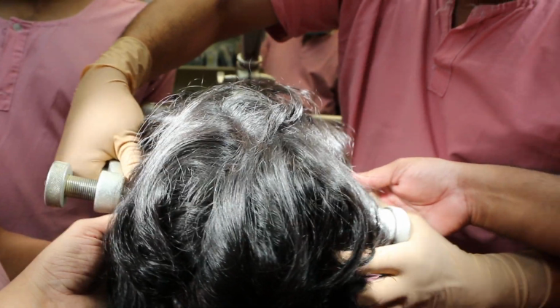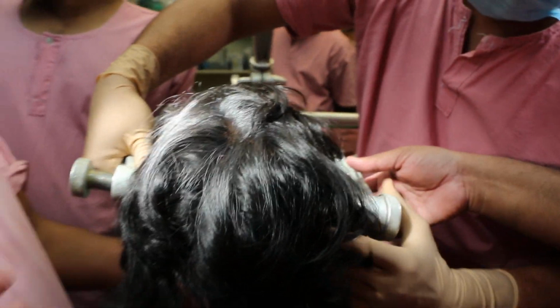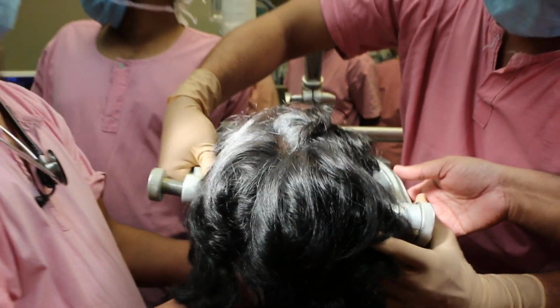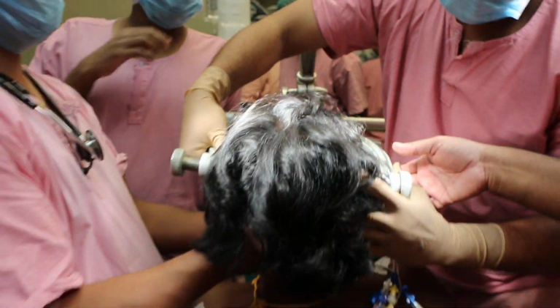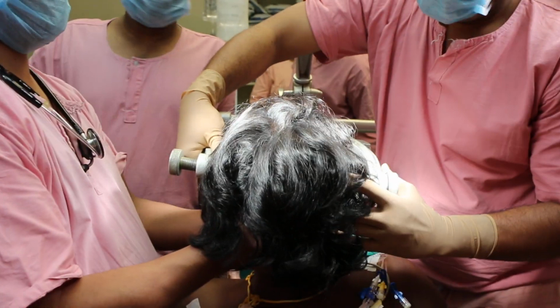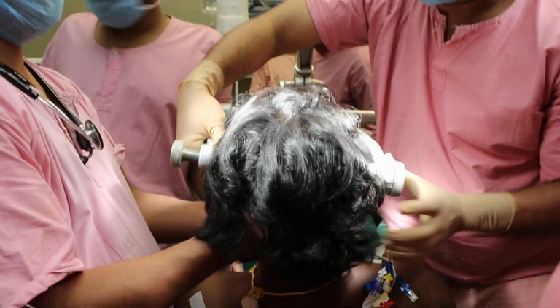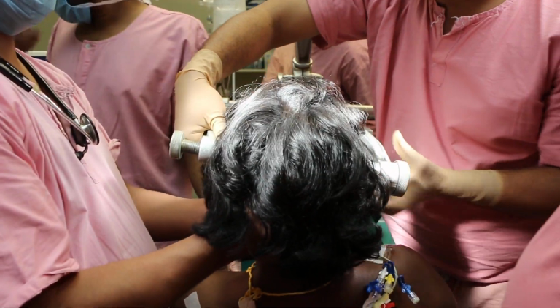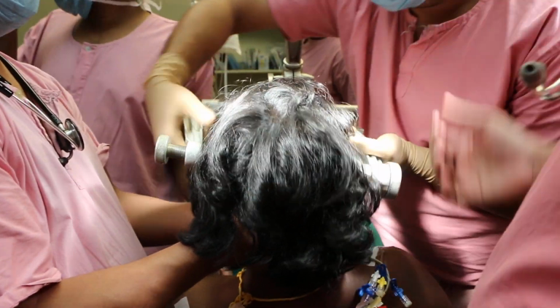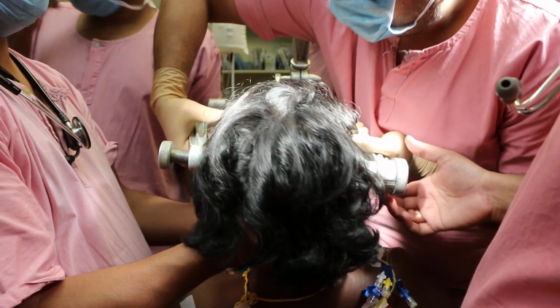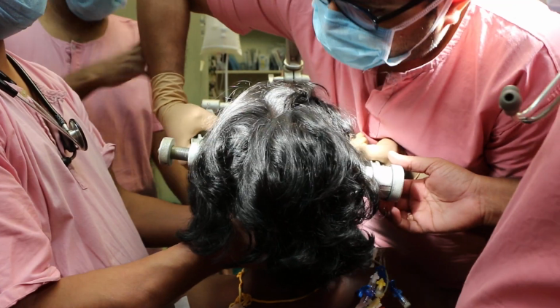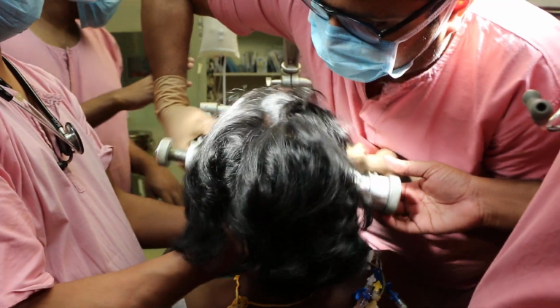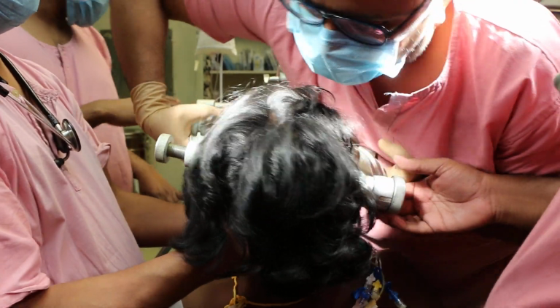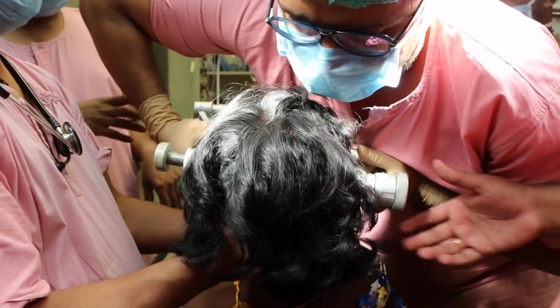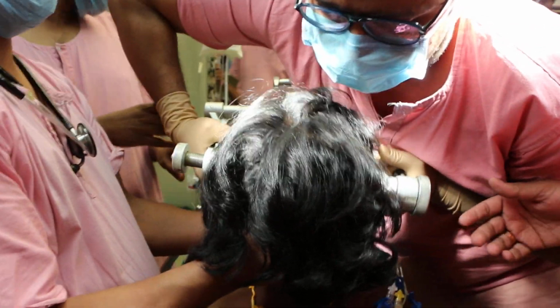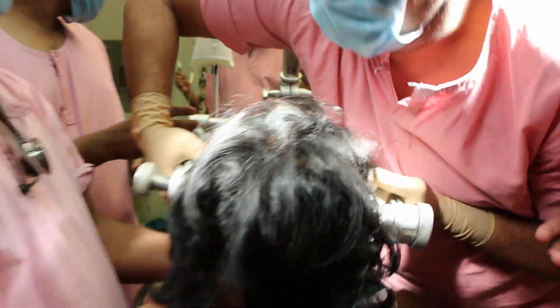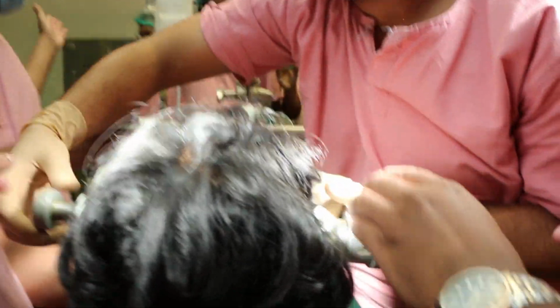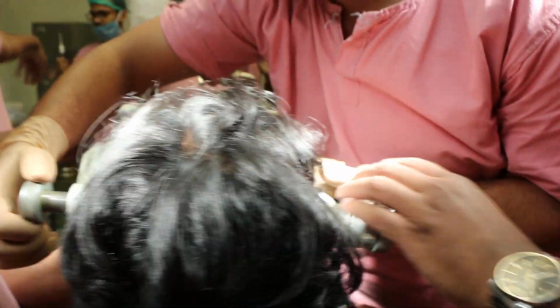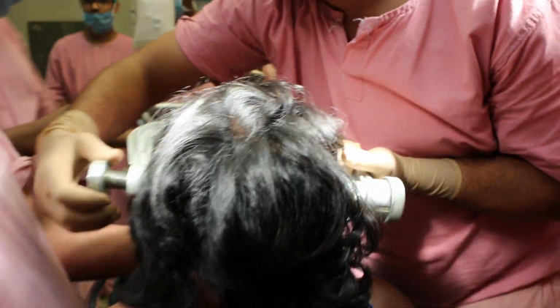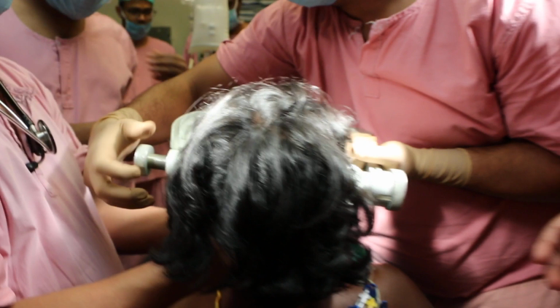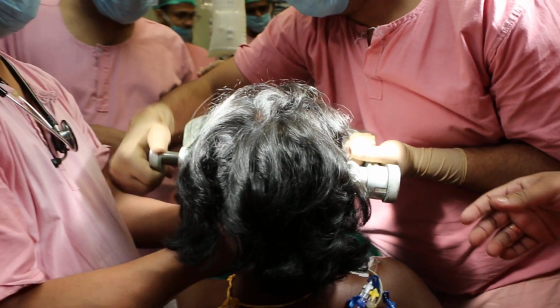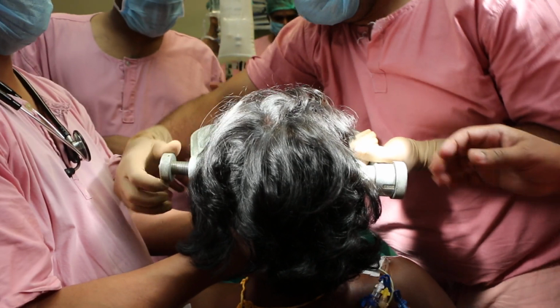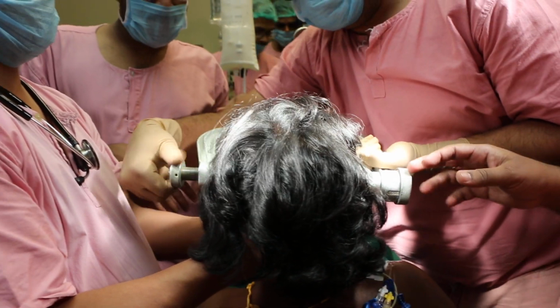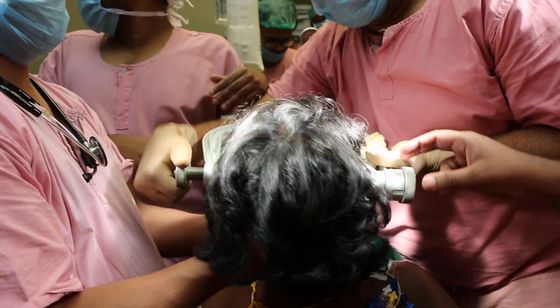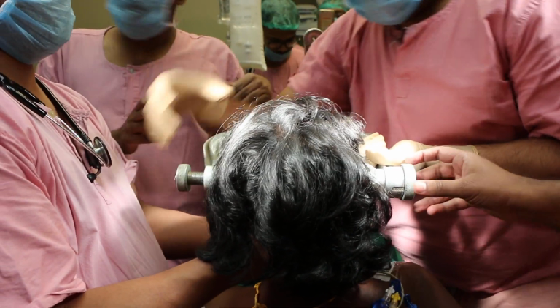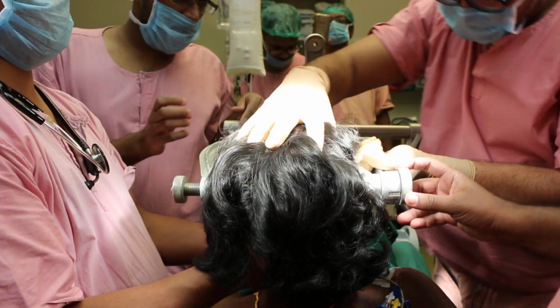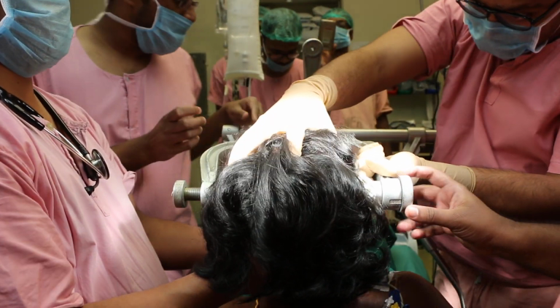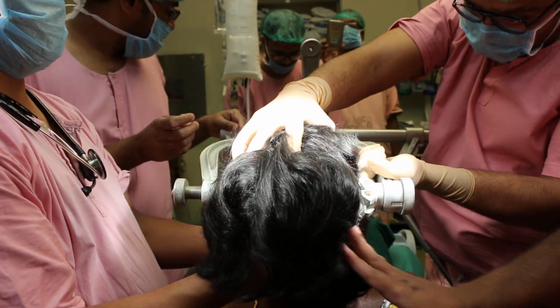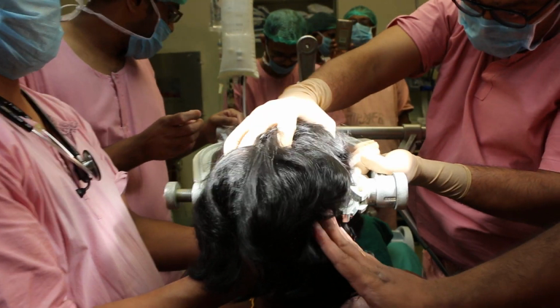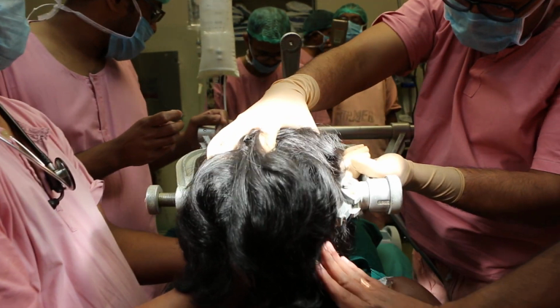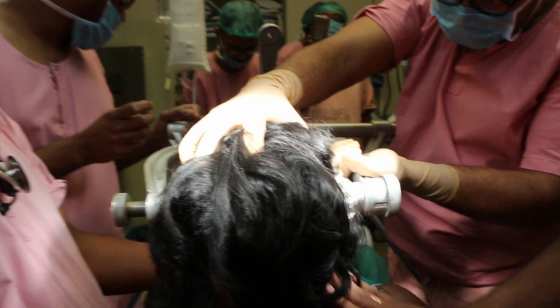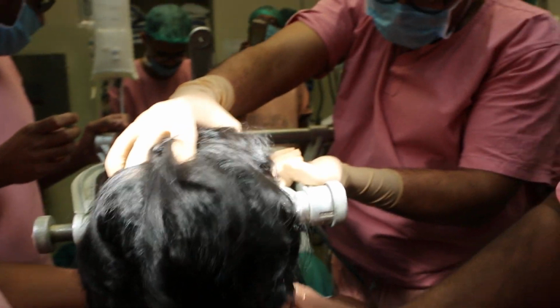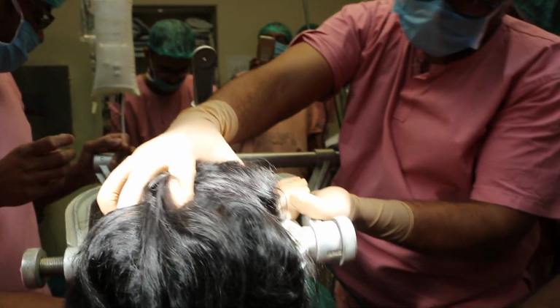Increase this one. ISO. And give the fentanyl. Enough. So the pins are being fixed — Mayfield pins. So you have exposed the shunt part which is here.